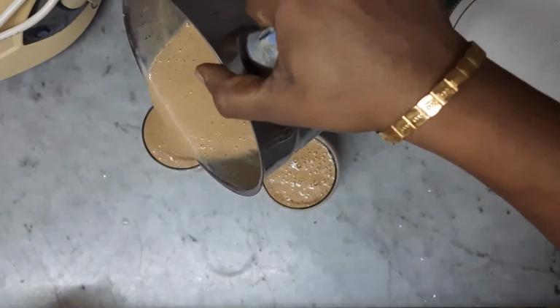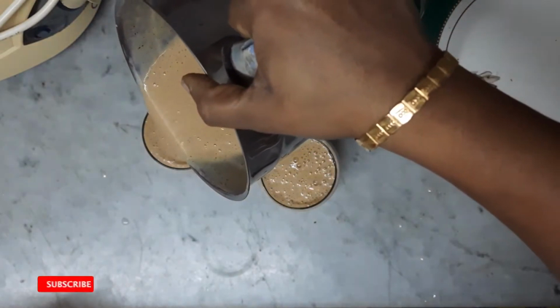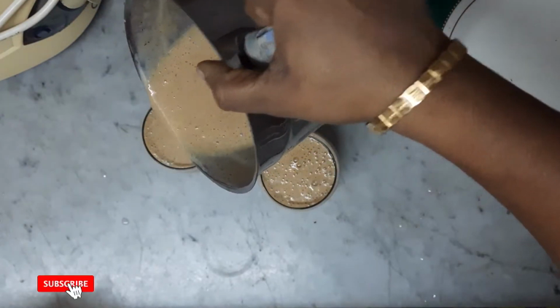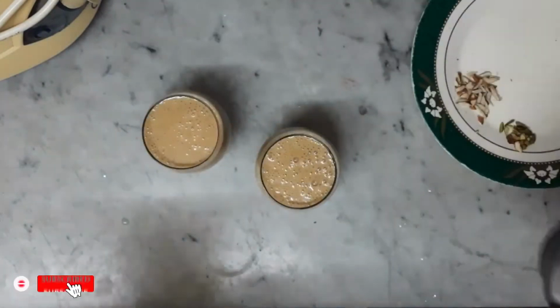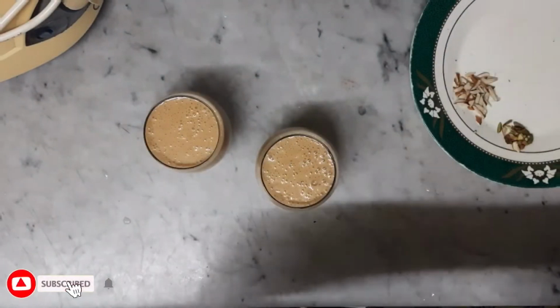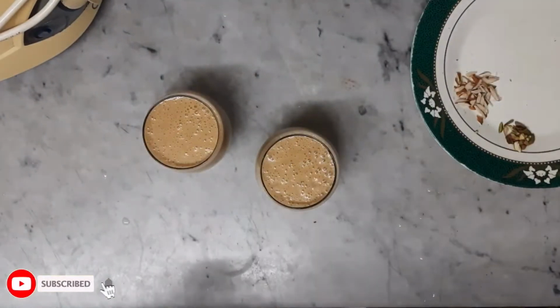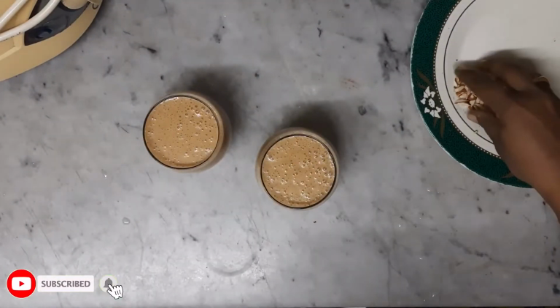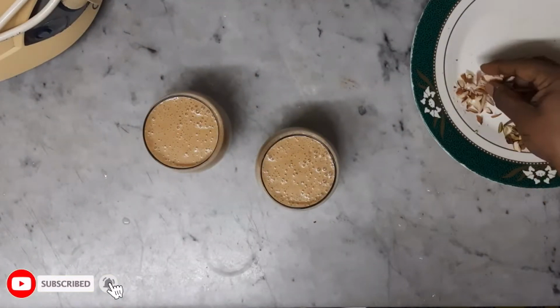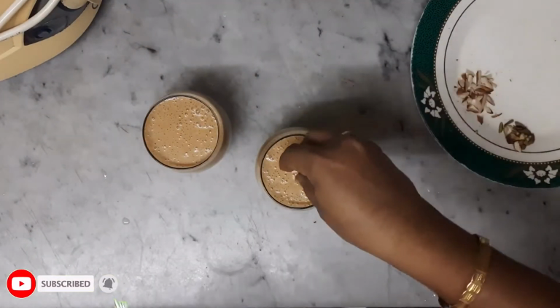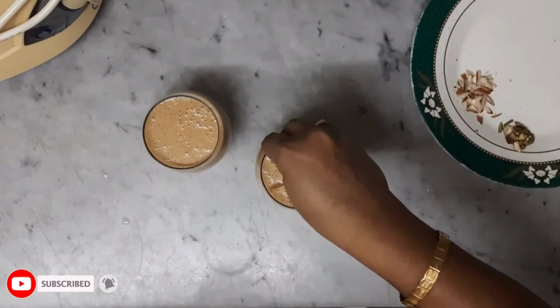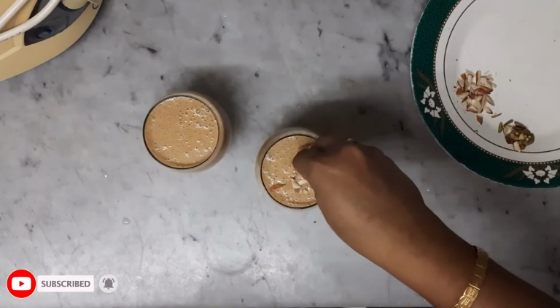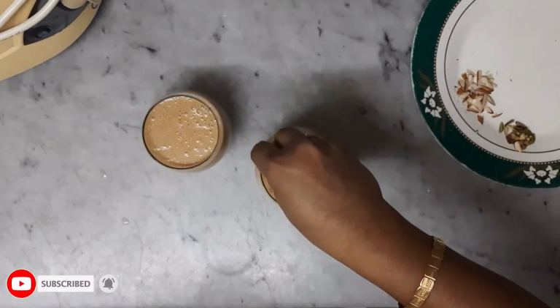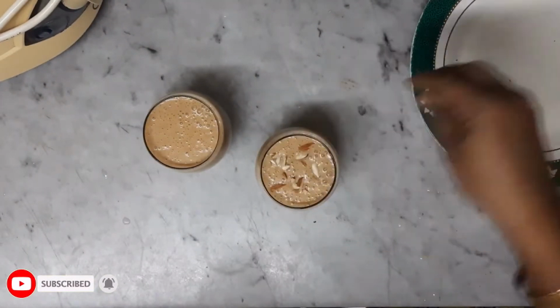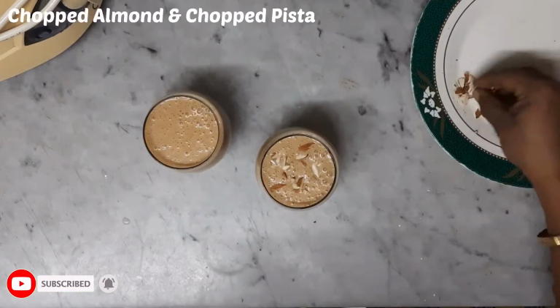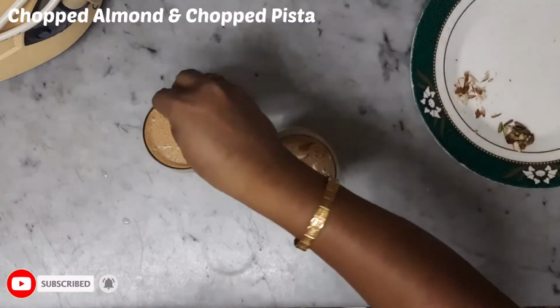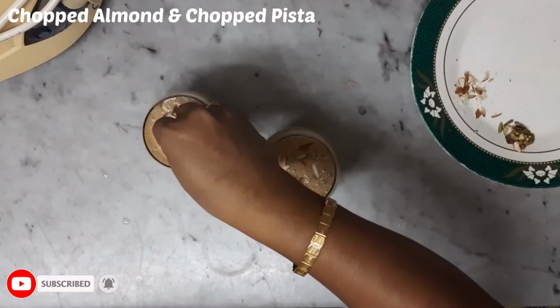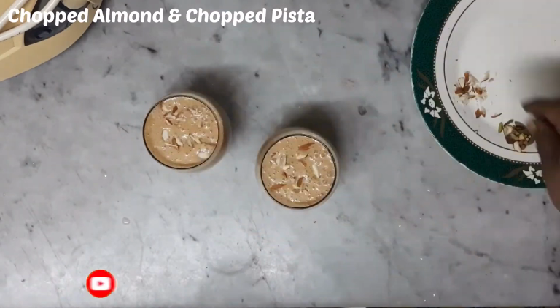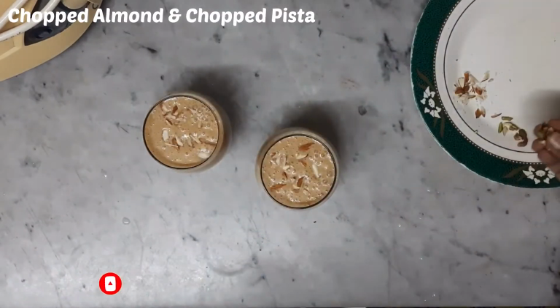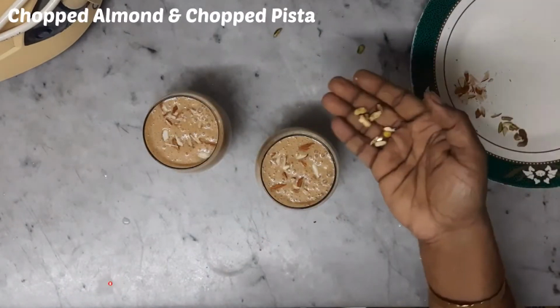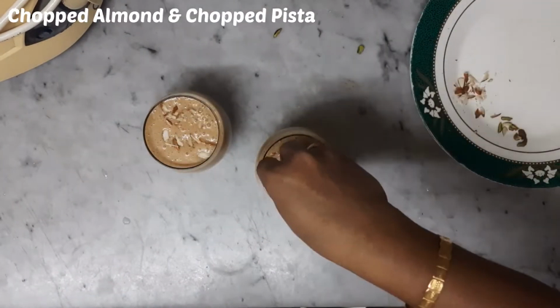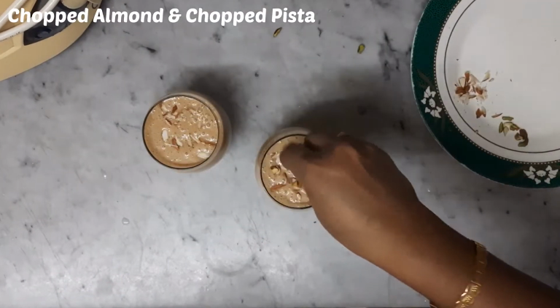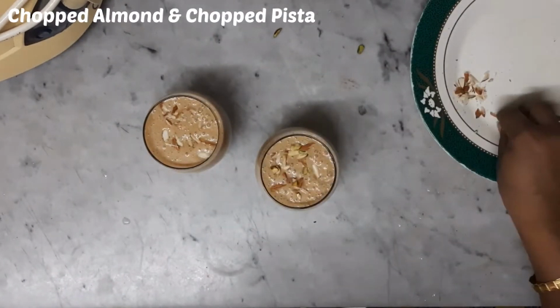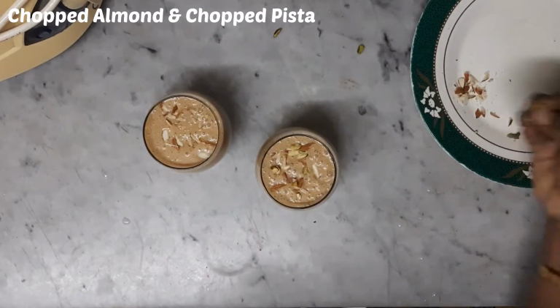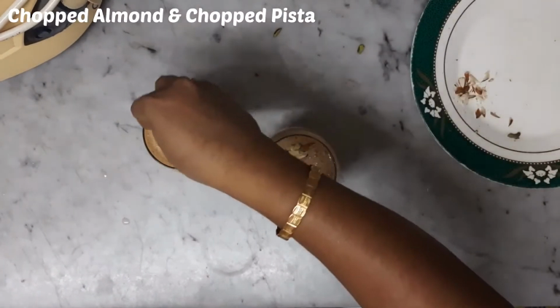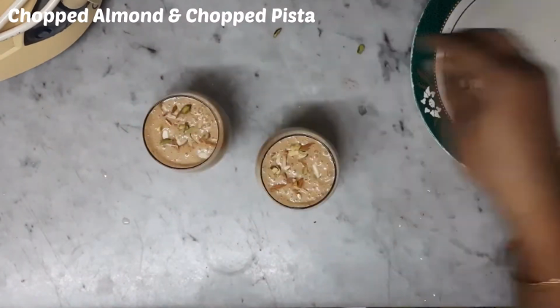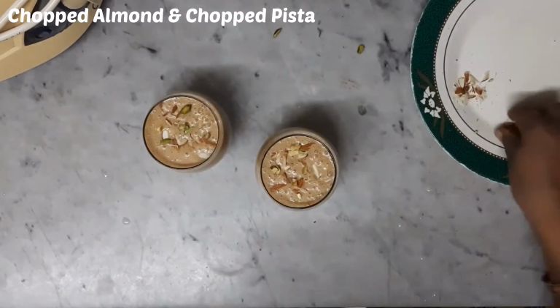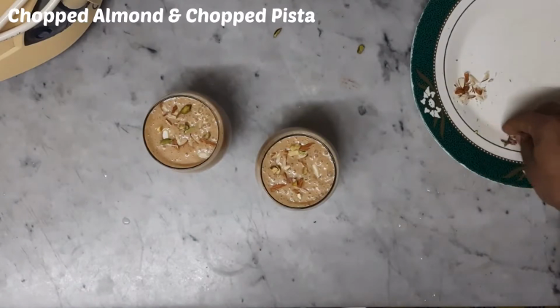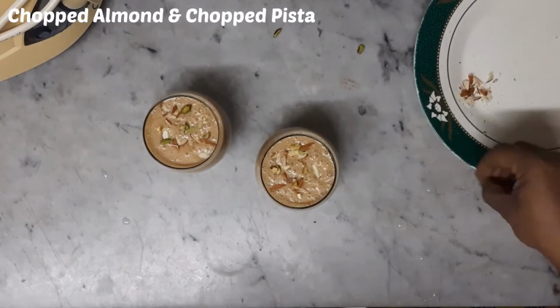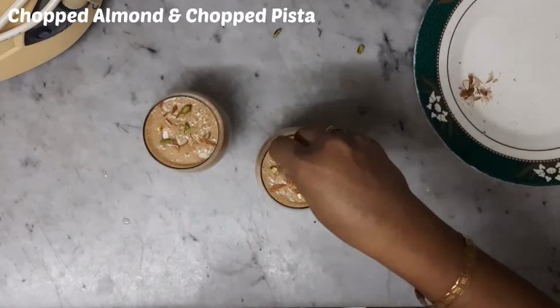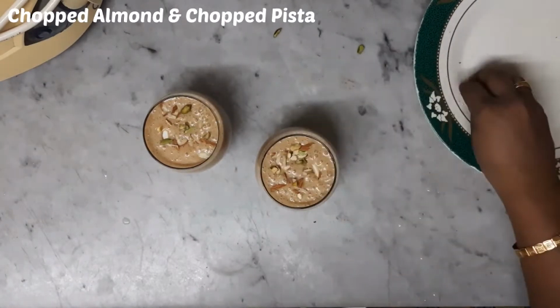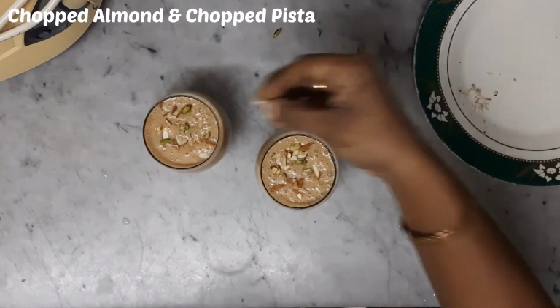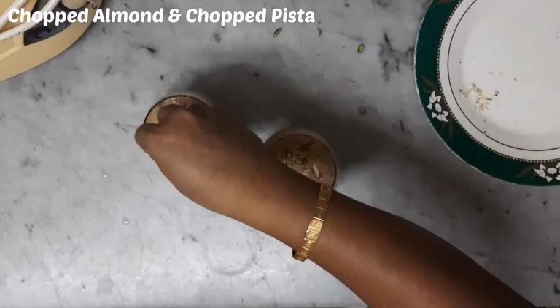I am going to make a lot of dry fruits and dates here. Banana date smoothie ready.